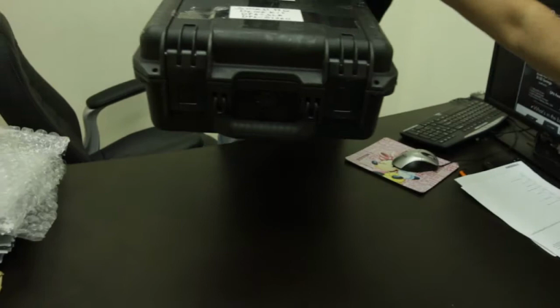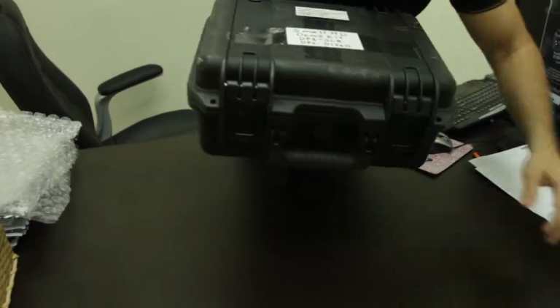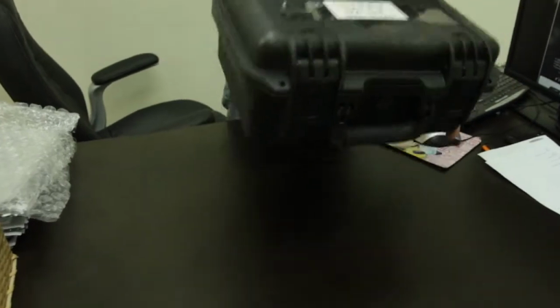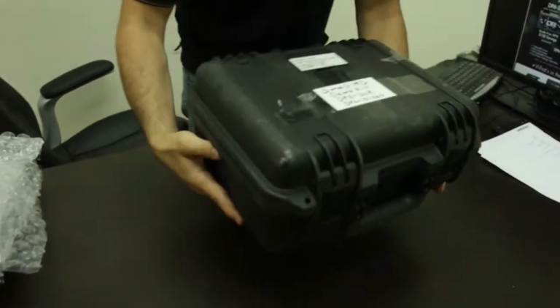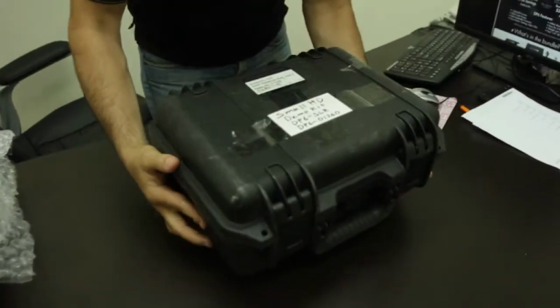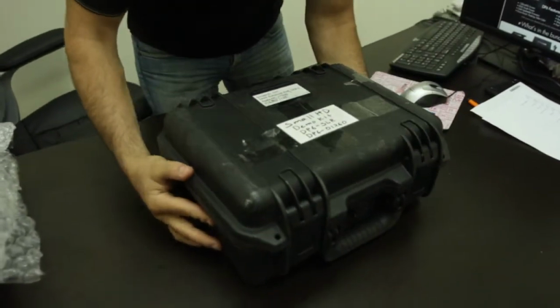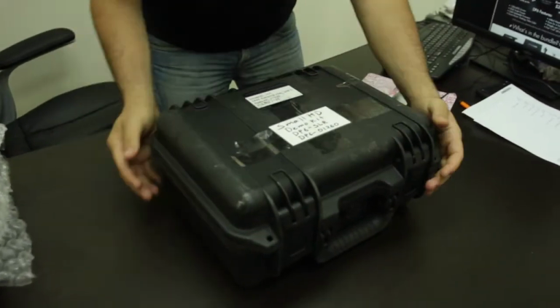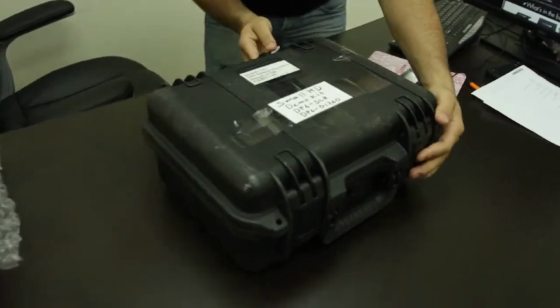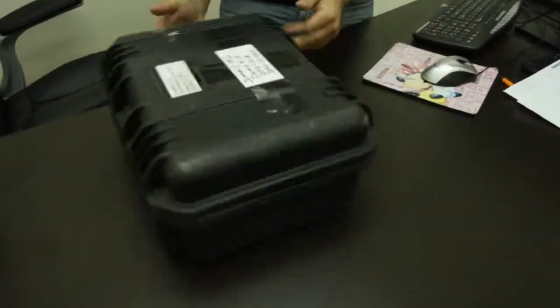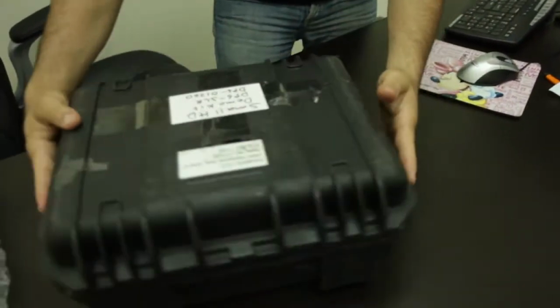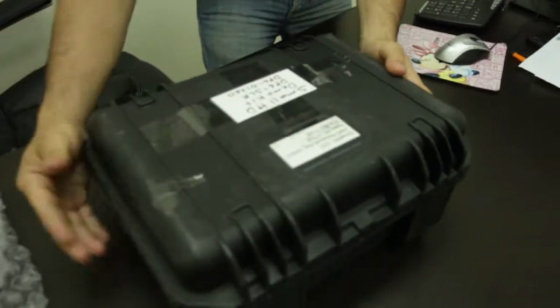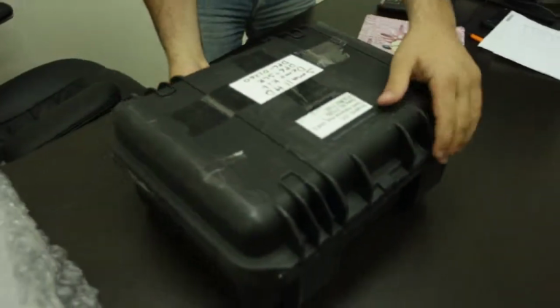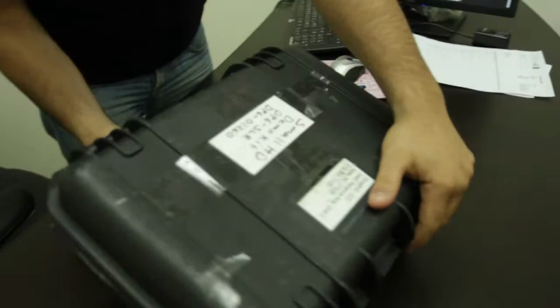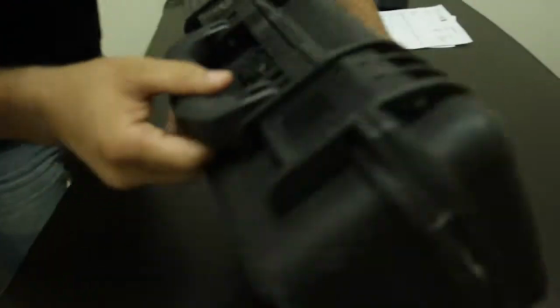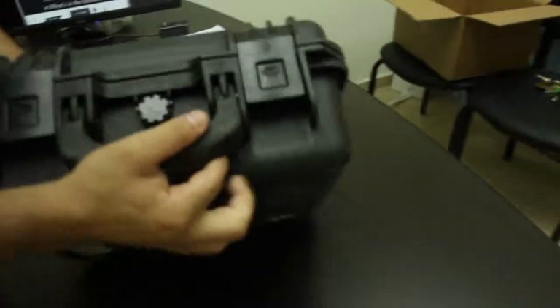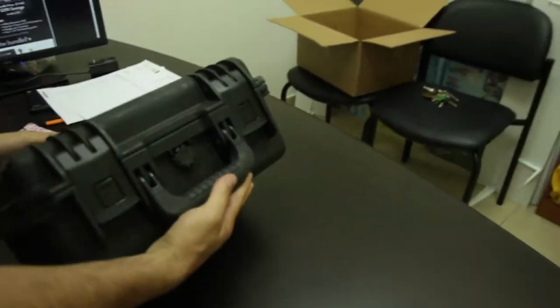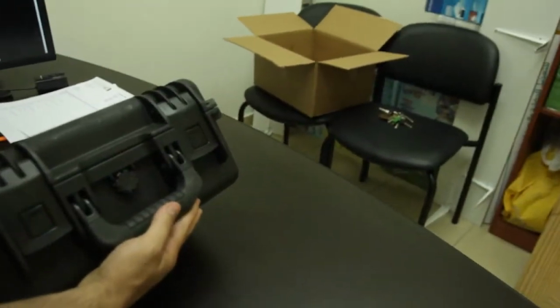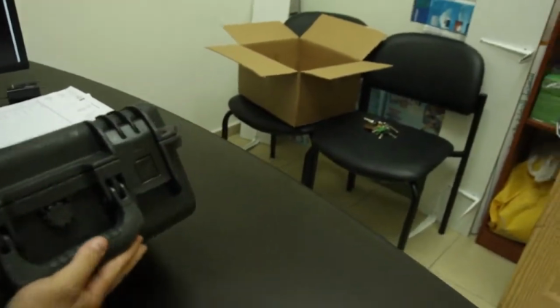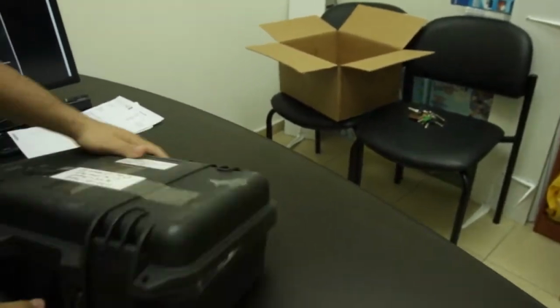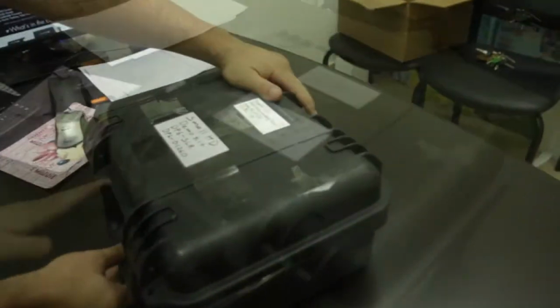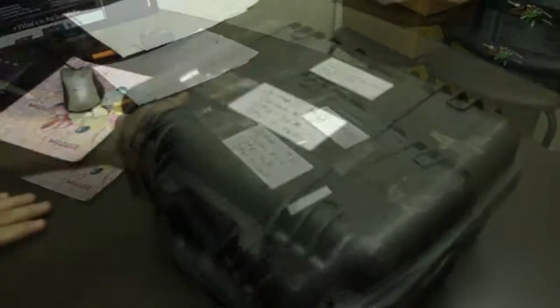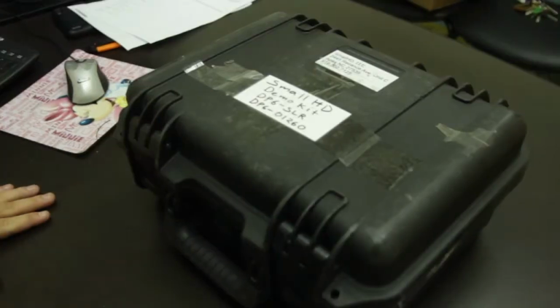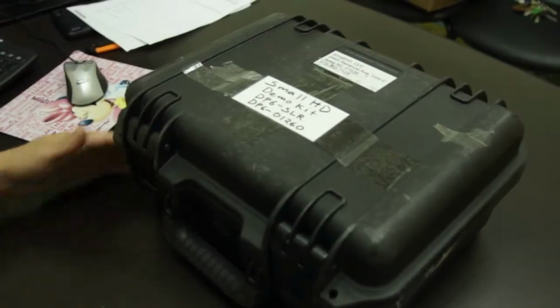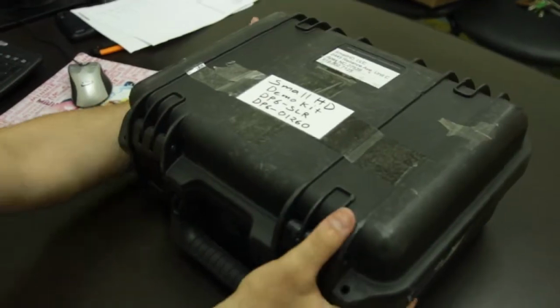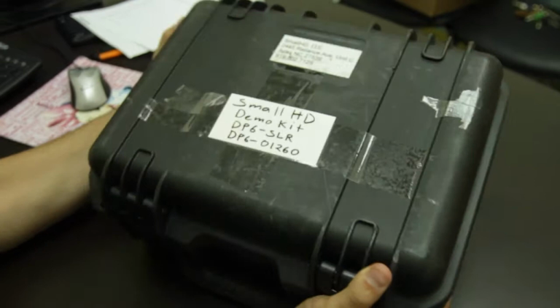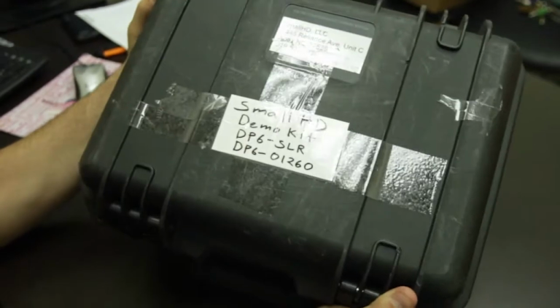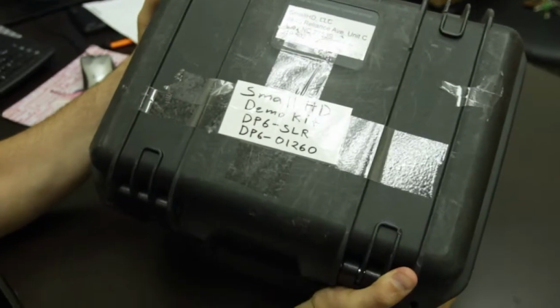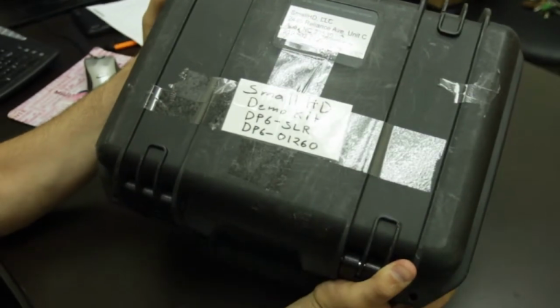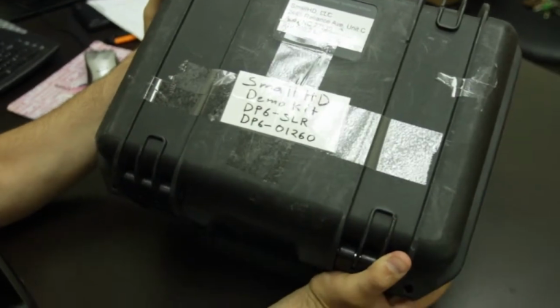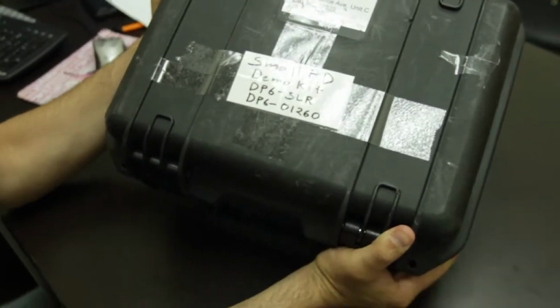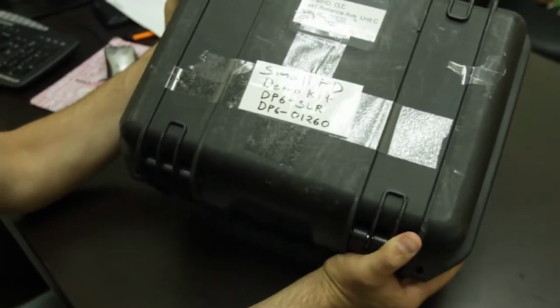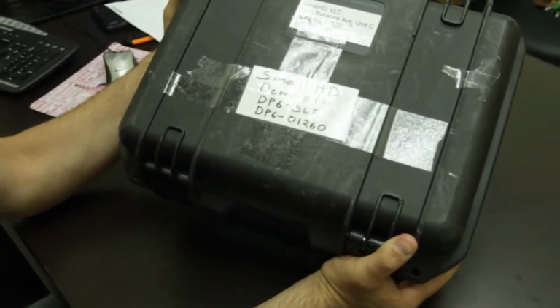We're going to show you the SmallHD DP6. Basically, this is just the unboxing and we'll have a first impression coming up real soon. So stay tuned!